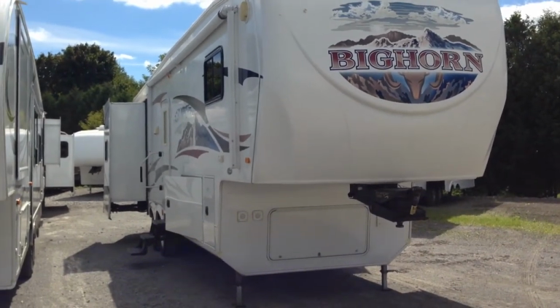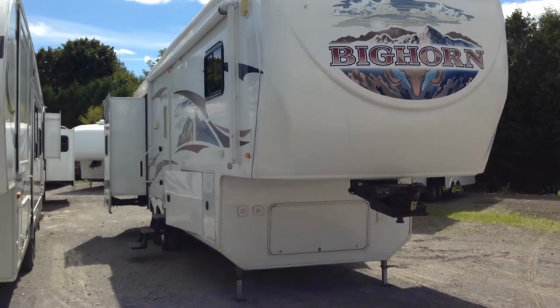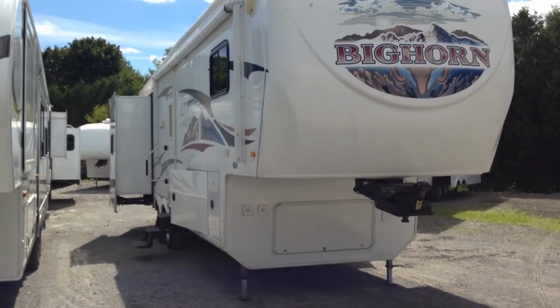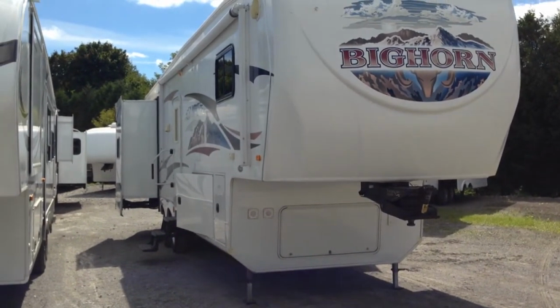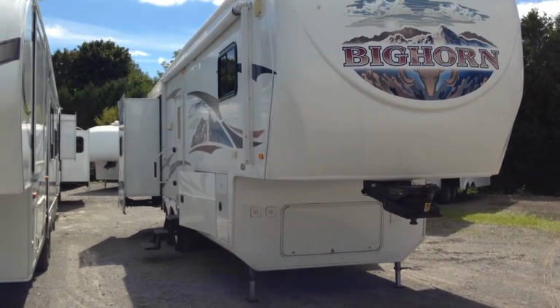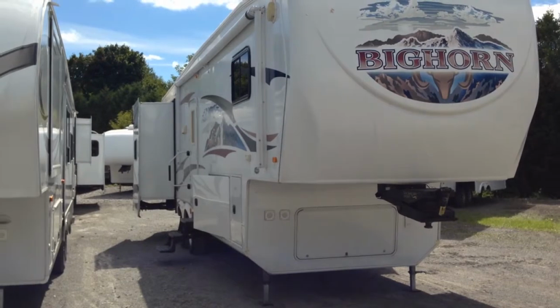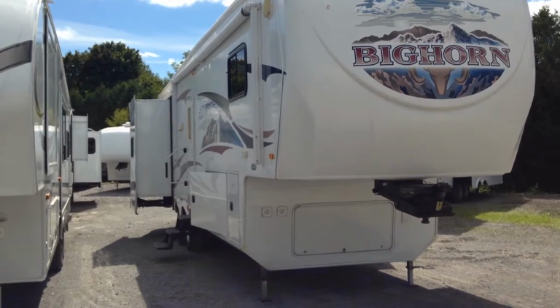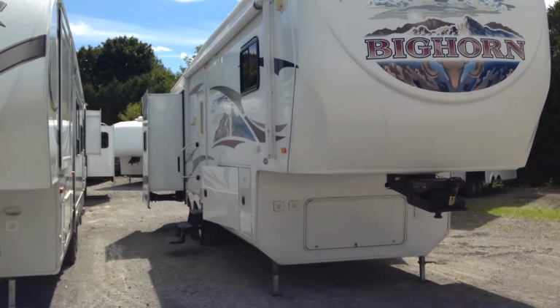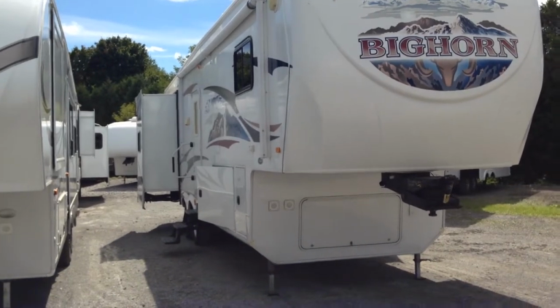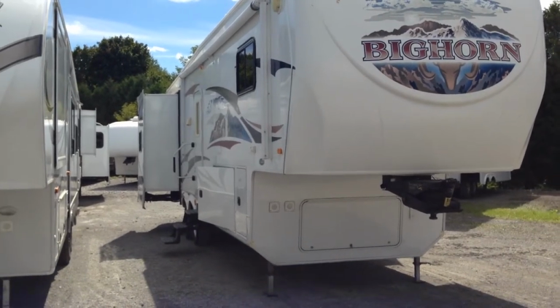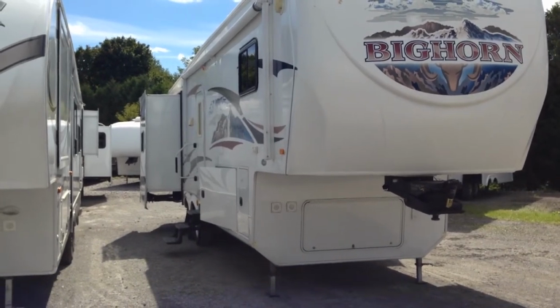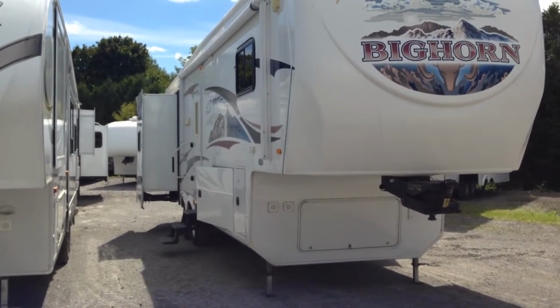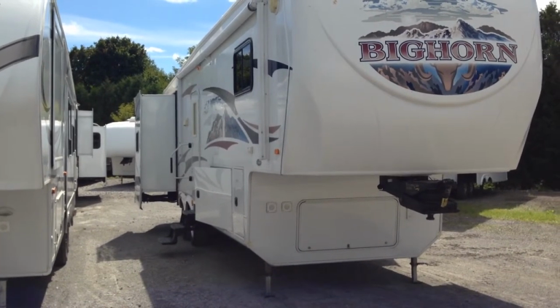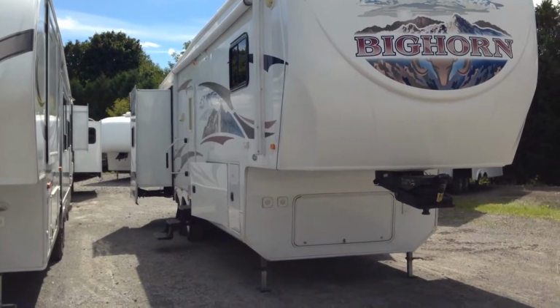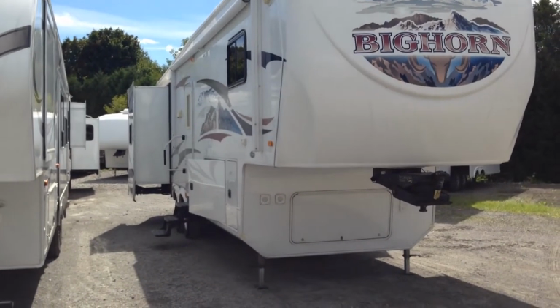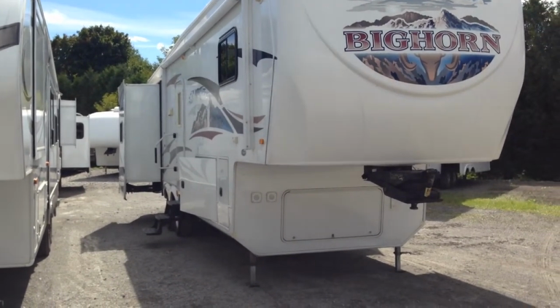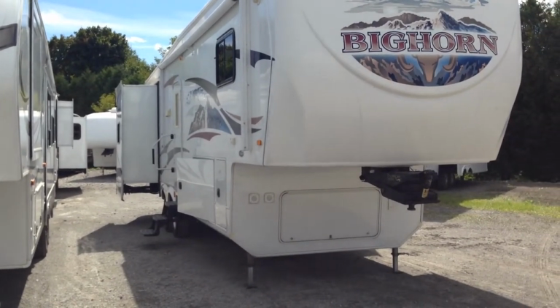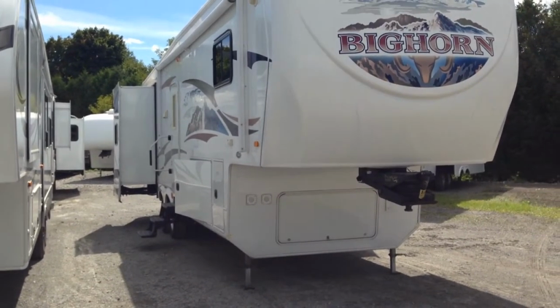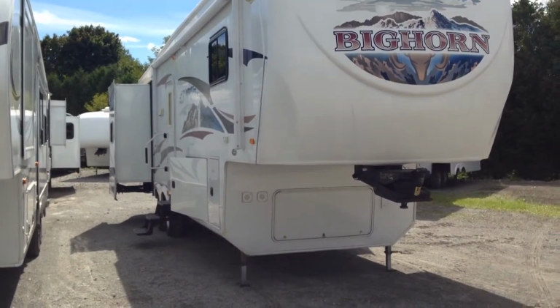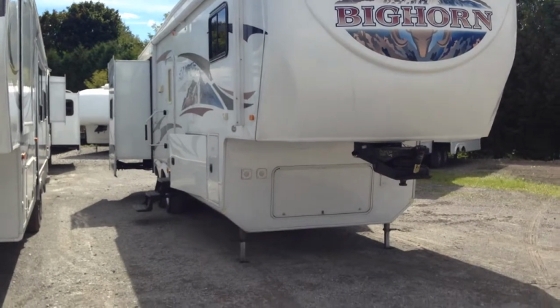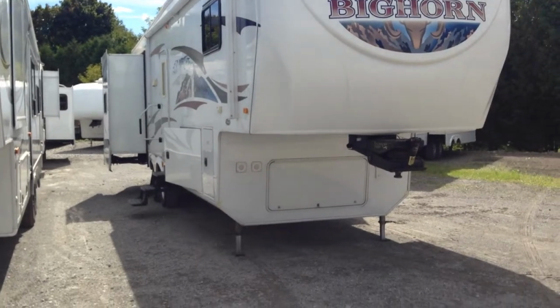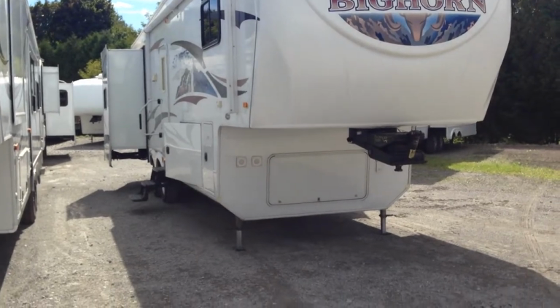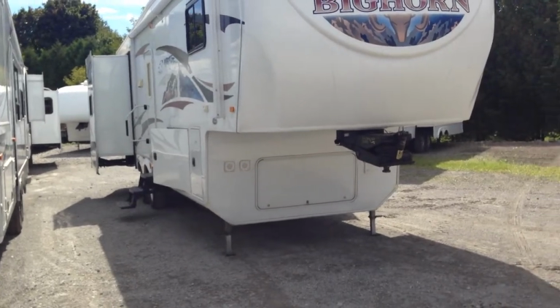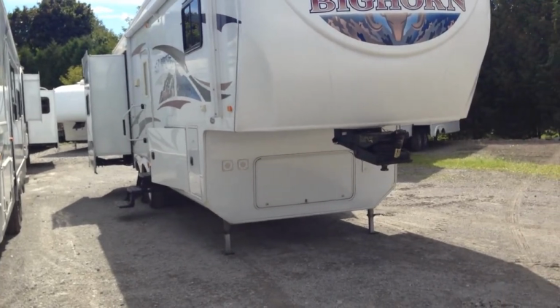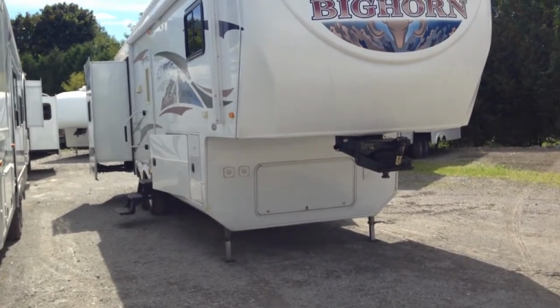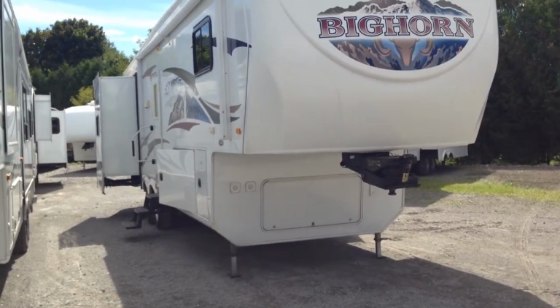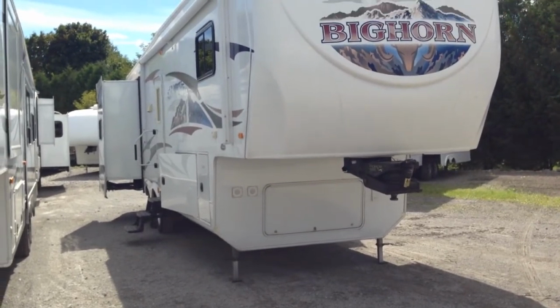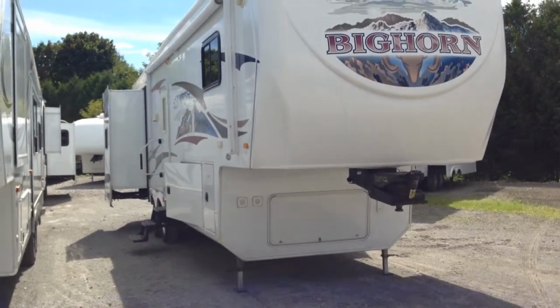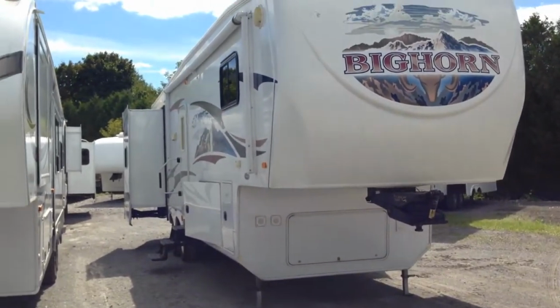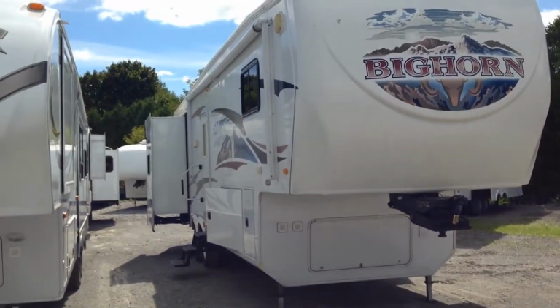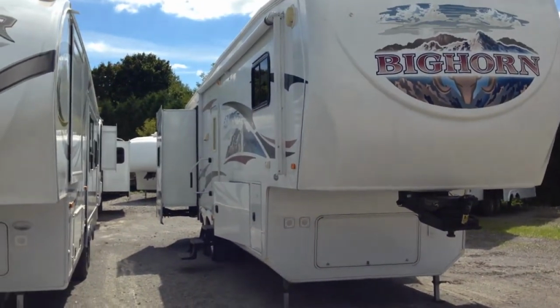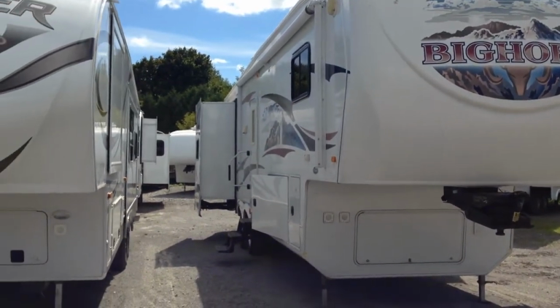Take a look at this gorgeous trailer. Nice gel coat on the outside, and a beautiful large electric awning on the exterior. It has the trail air hitch in the front of the trailer, and it's also equipped with hydraulic jacks.